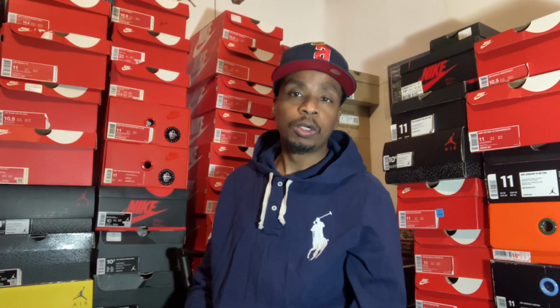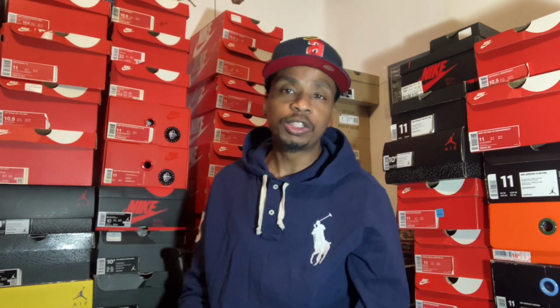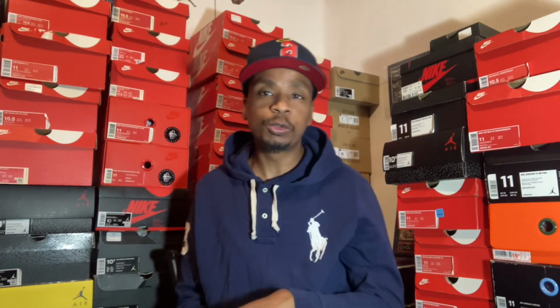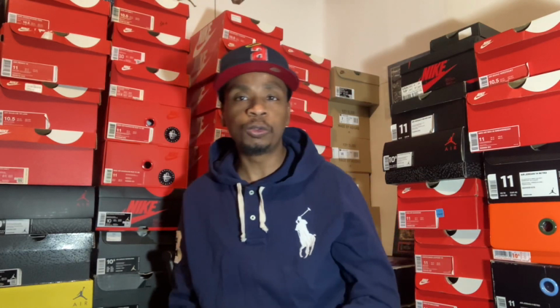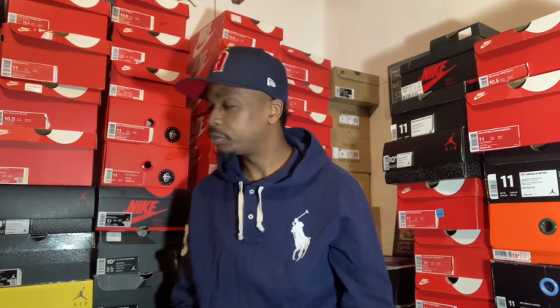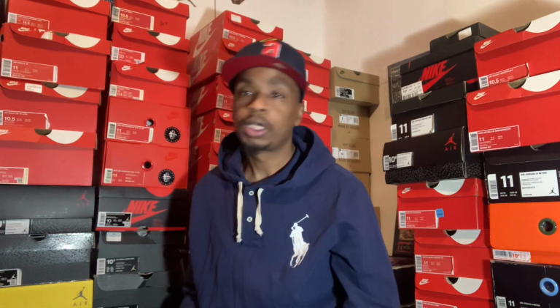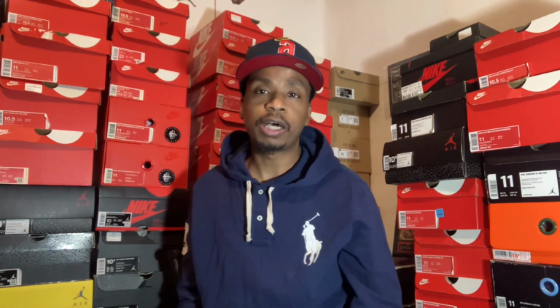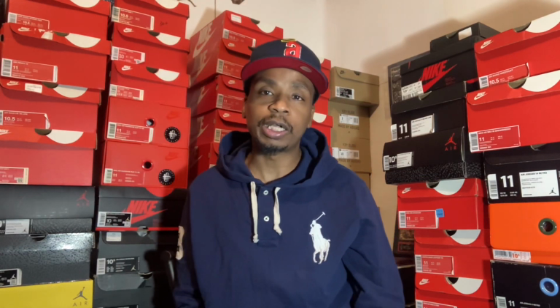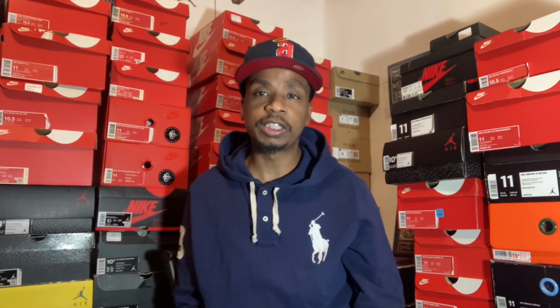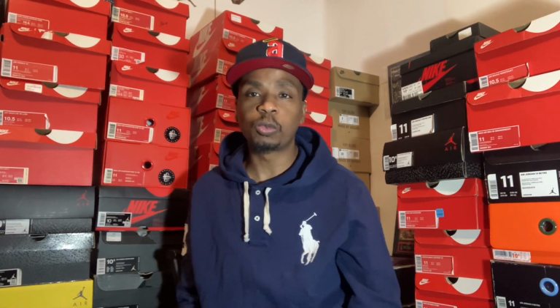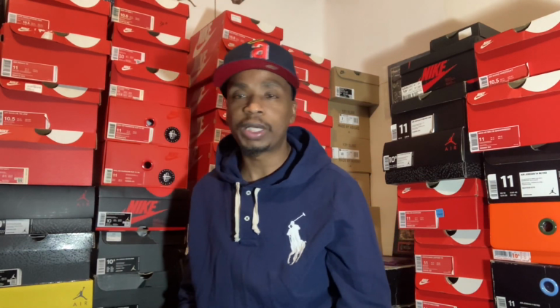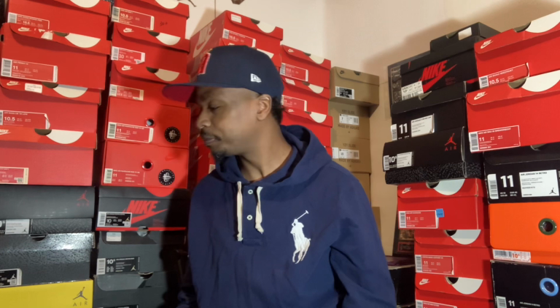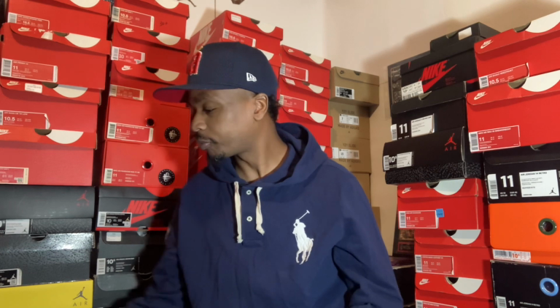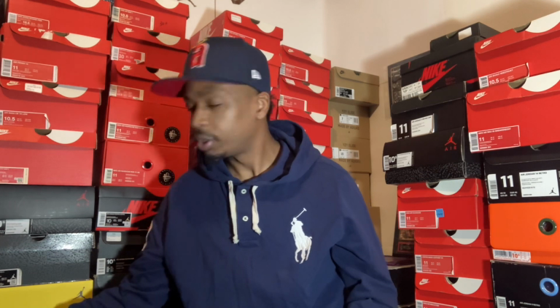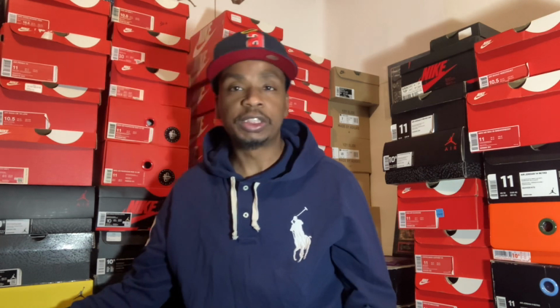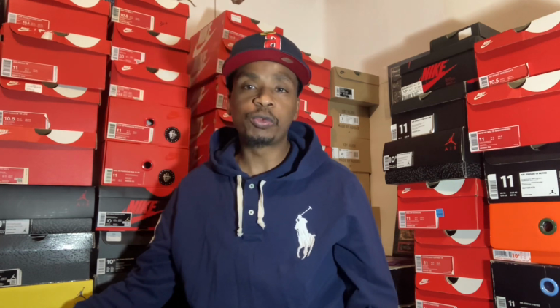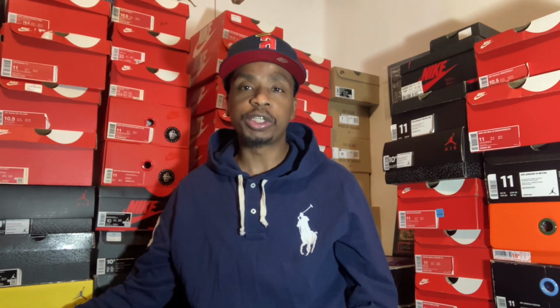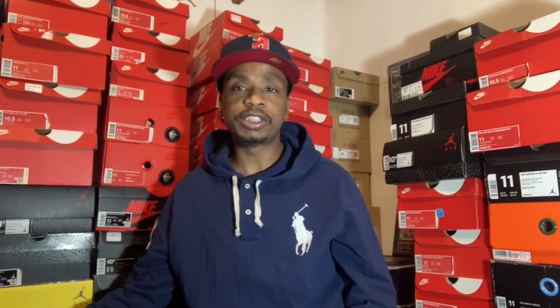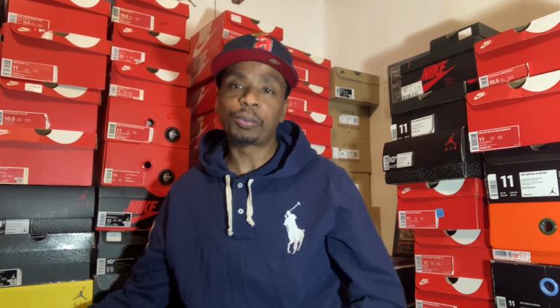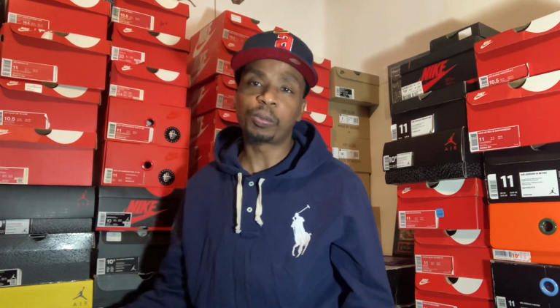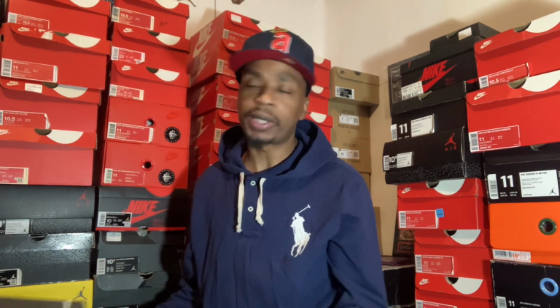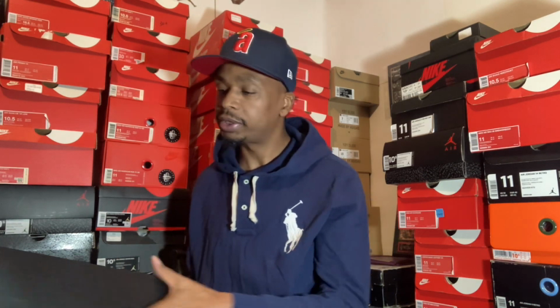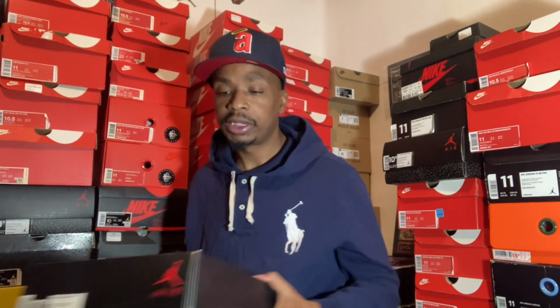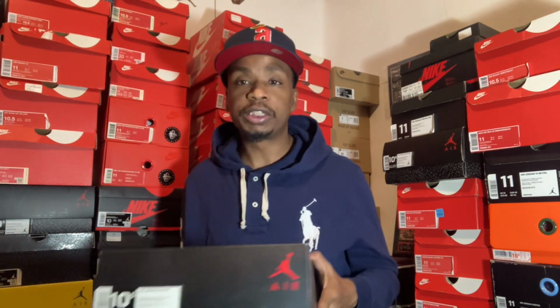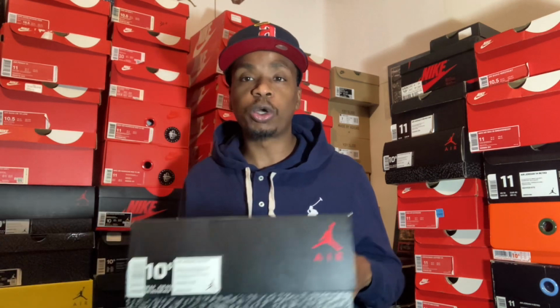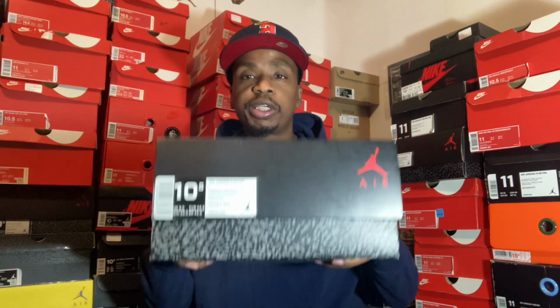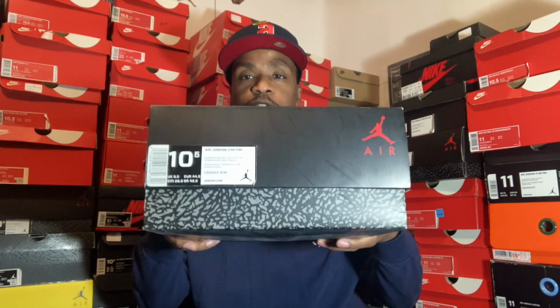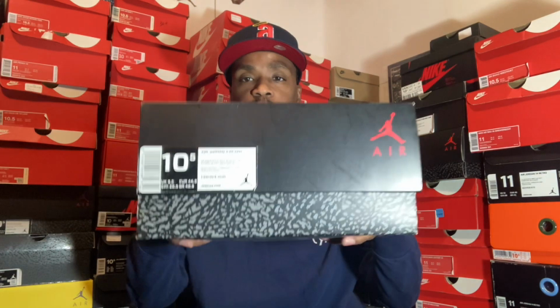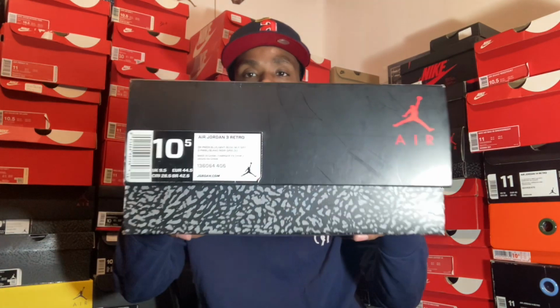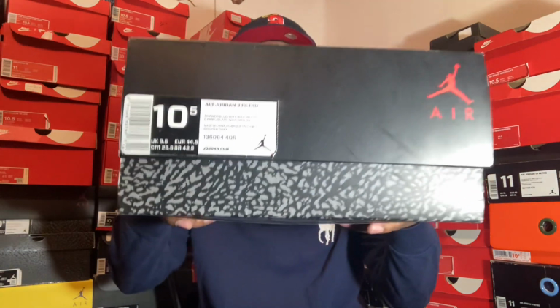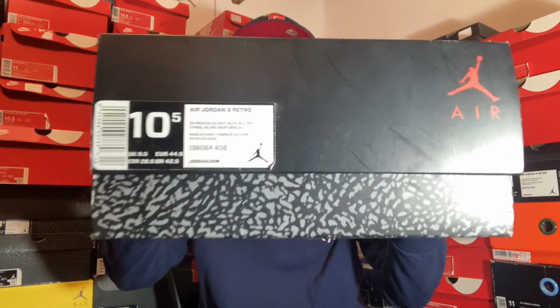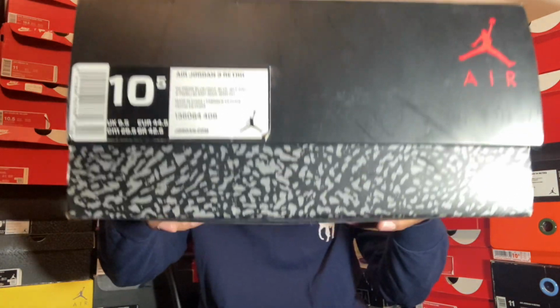What it do, shoe 2. How y'all feeling out there today in the world, man? Today's review I'm bringing y'all is another personal pair of mine — the Jordan 3 Retro Powder Blue.